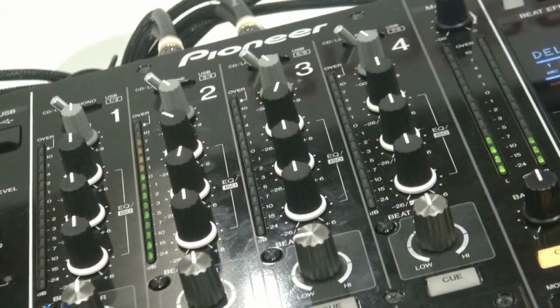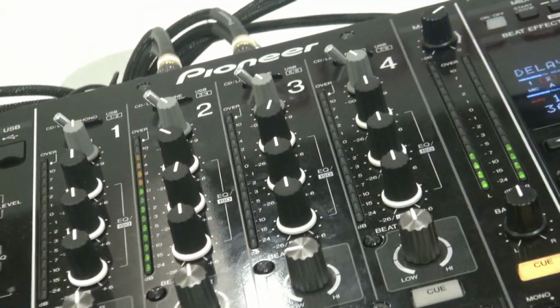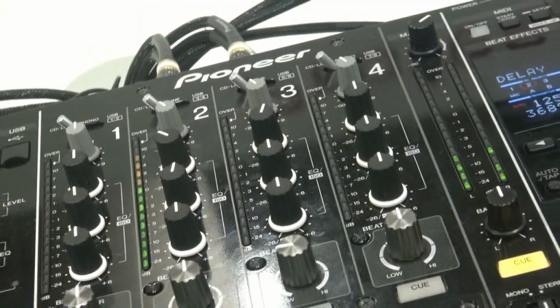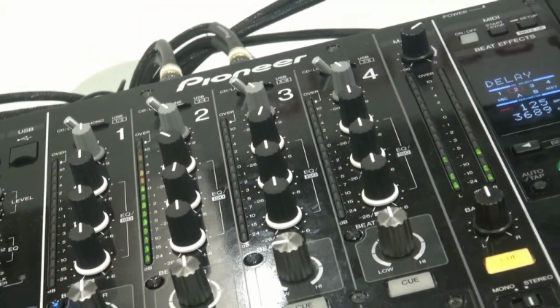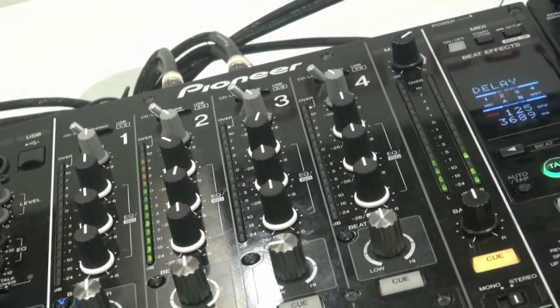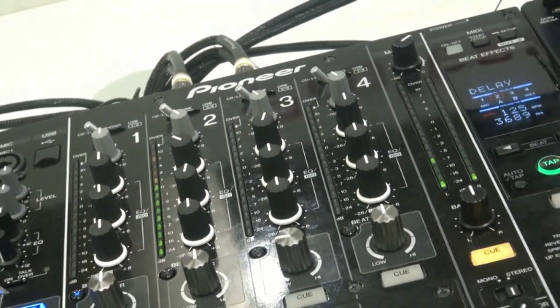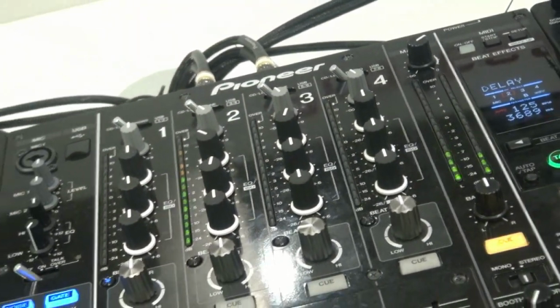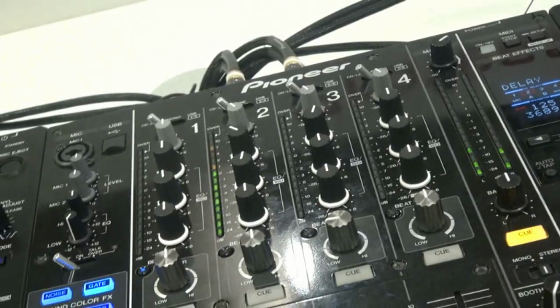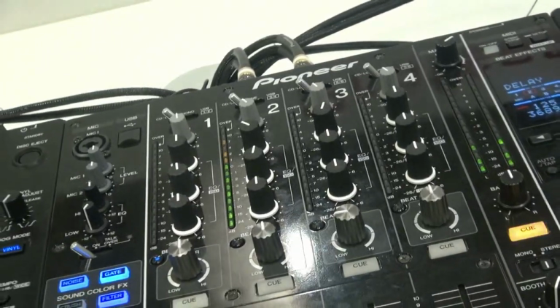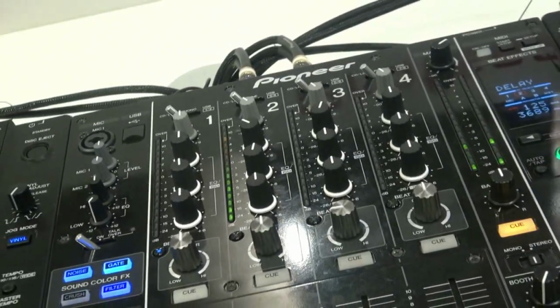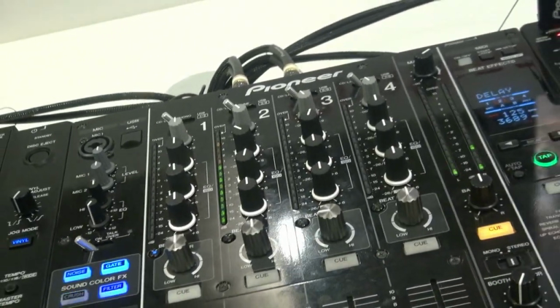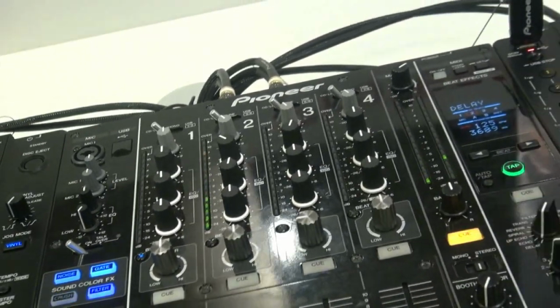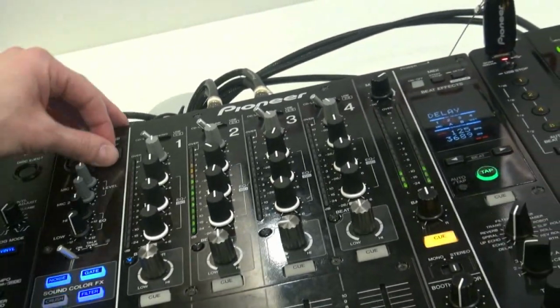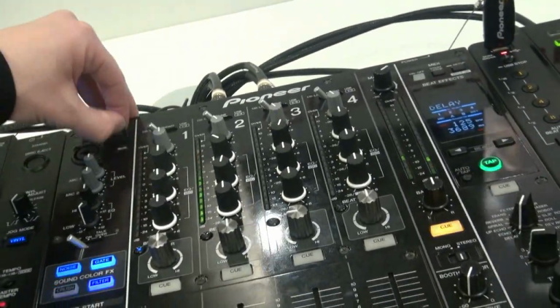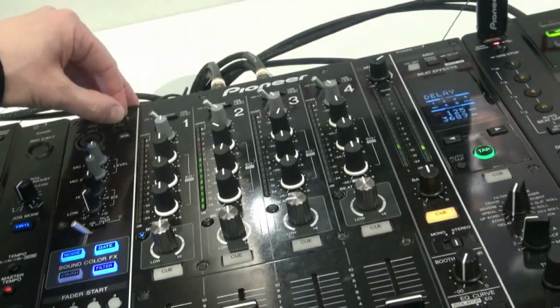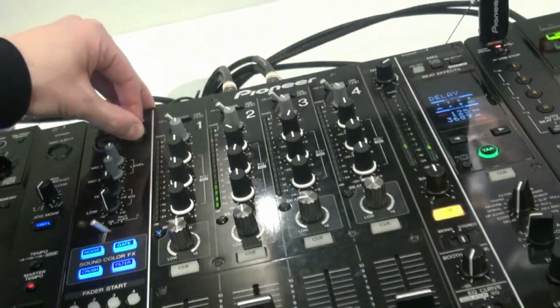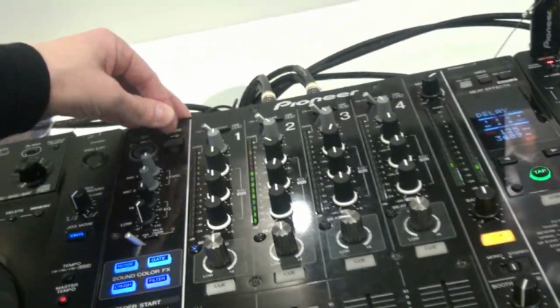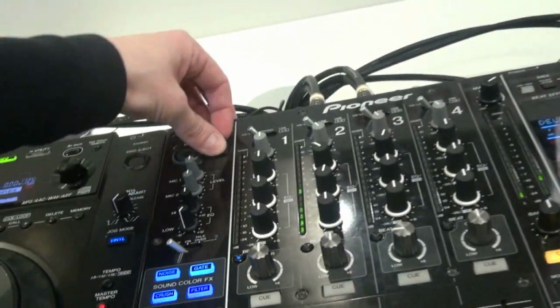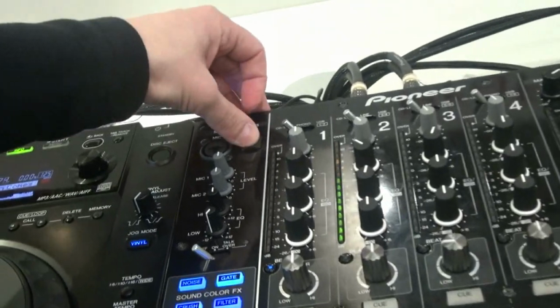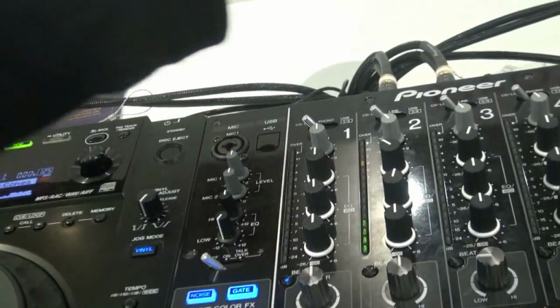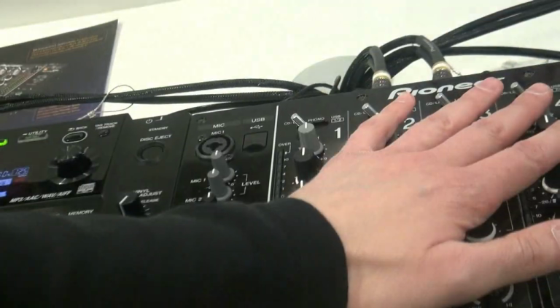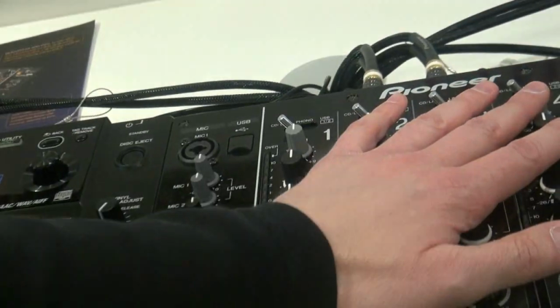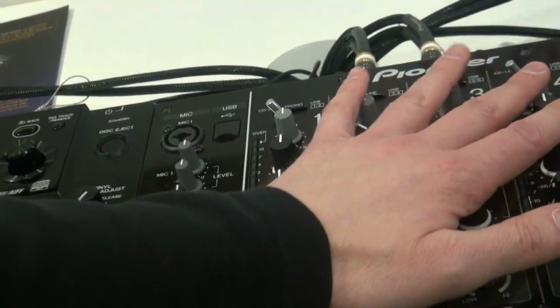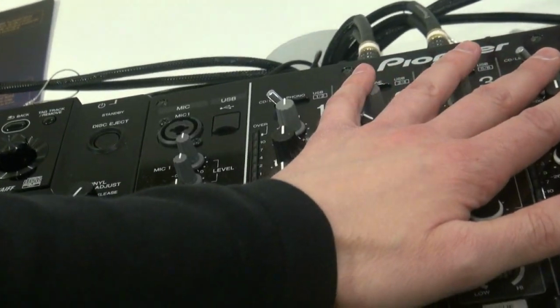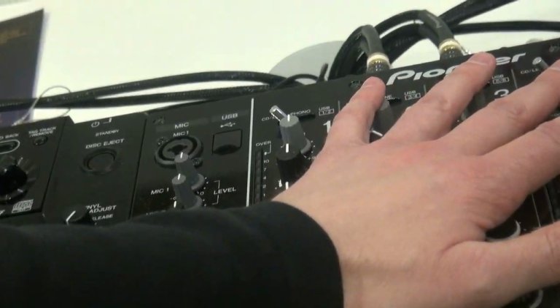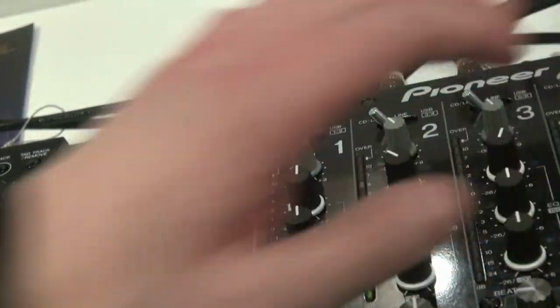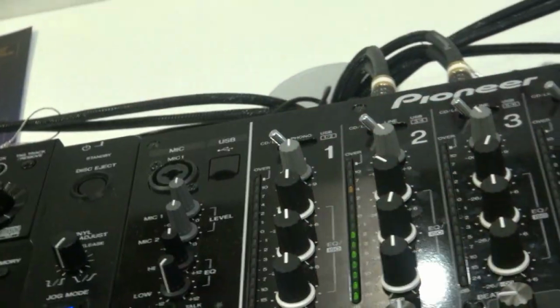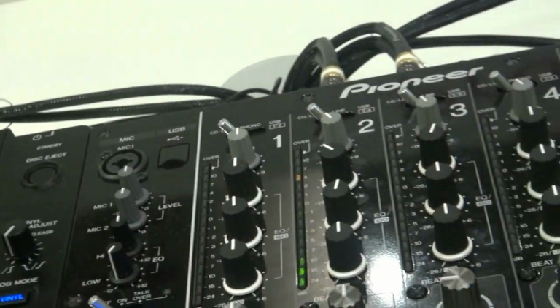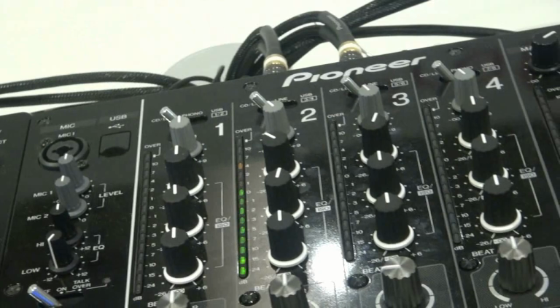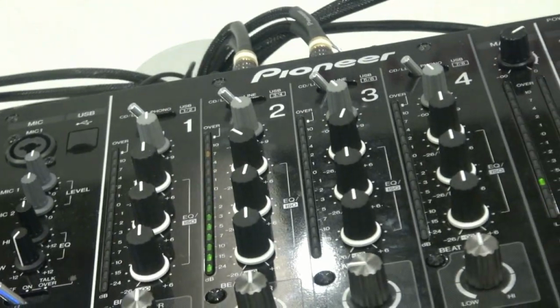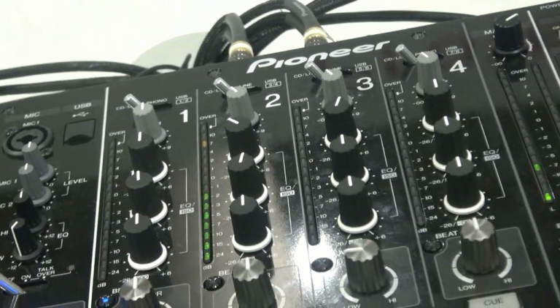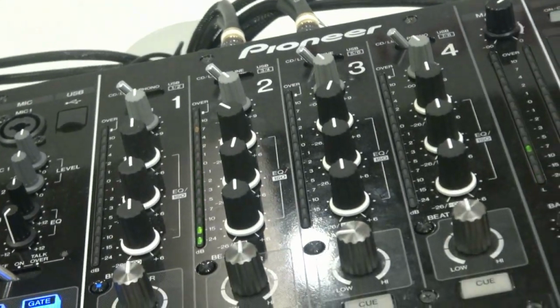We got four-channel MIDI on all four — USB or whatever you want to plug into it — to connect your PC or laptop to use Traktor. It's certified for Traktor, but you can use it with anything that's MIDI as long as you map it, of course.